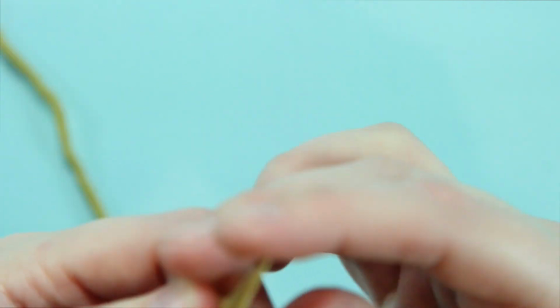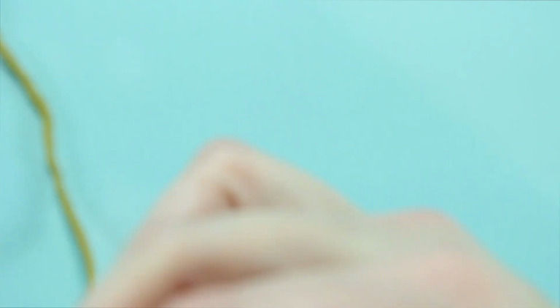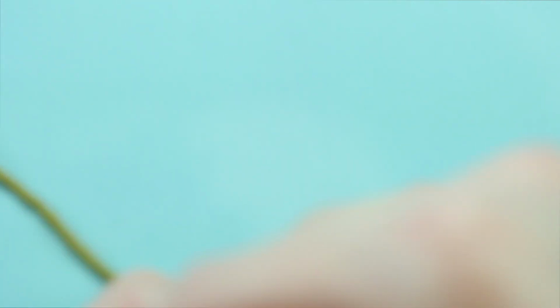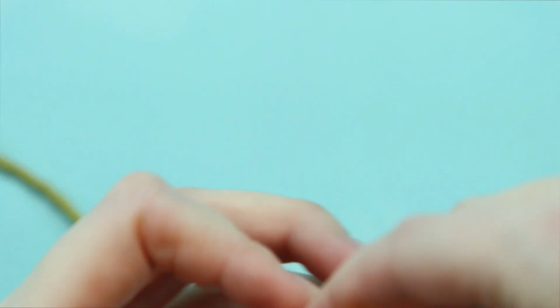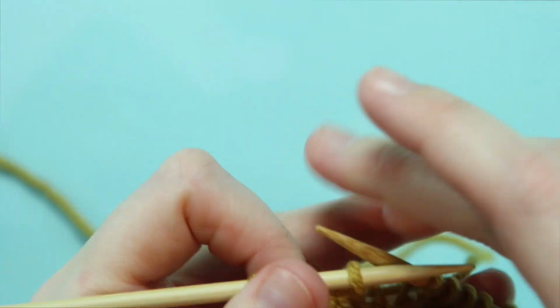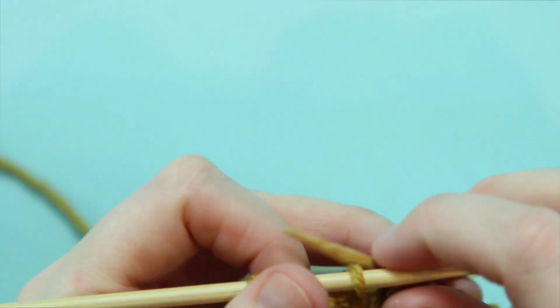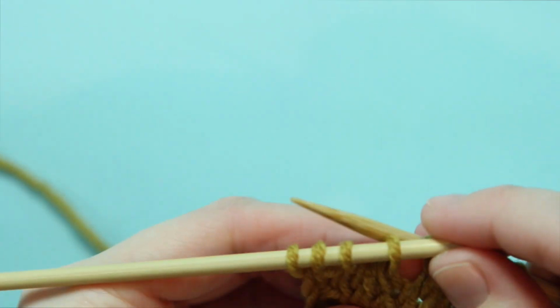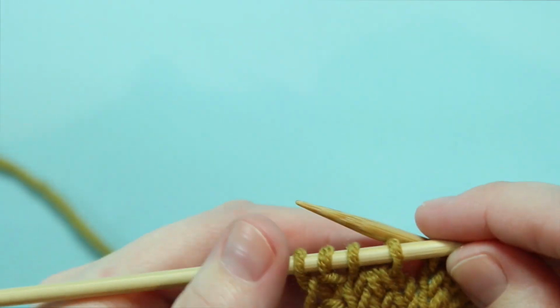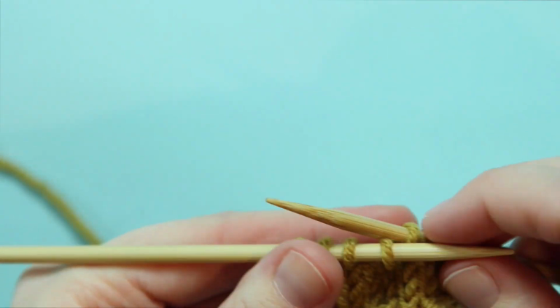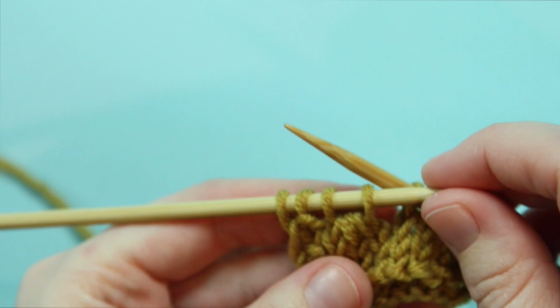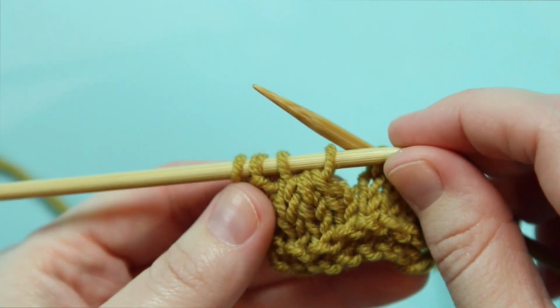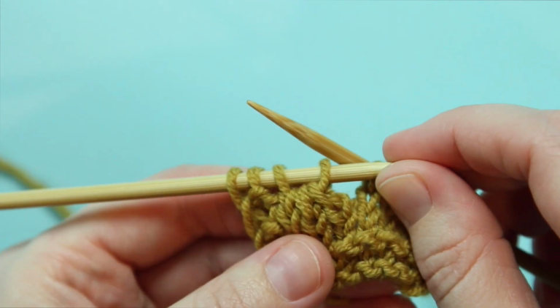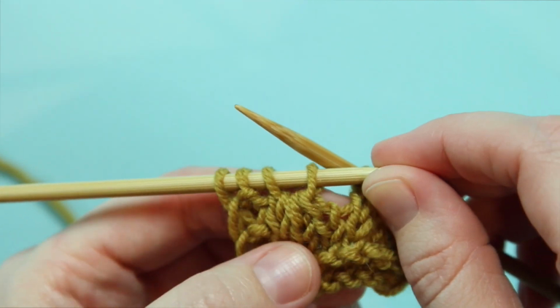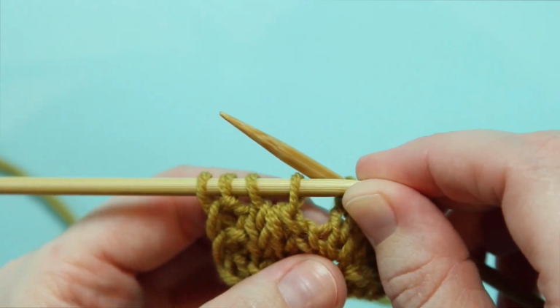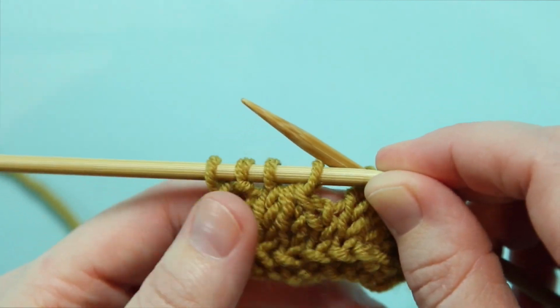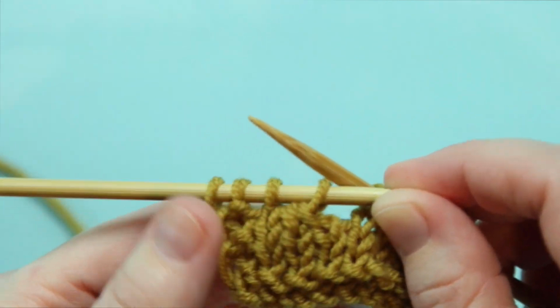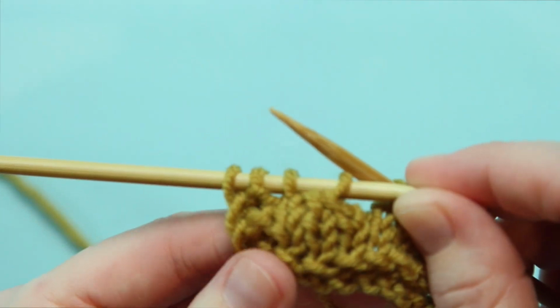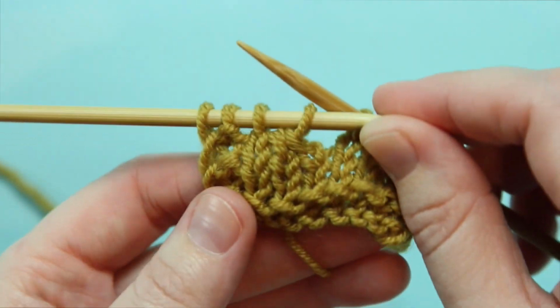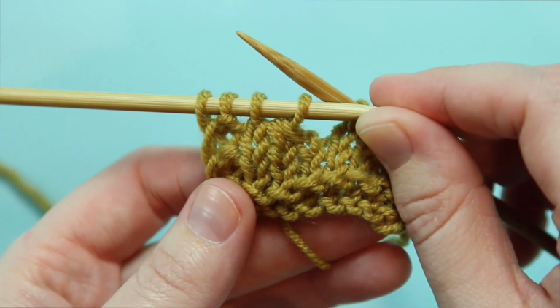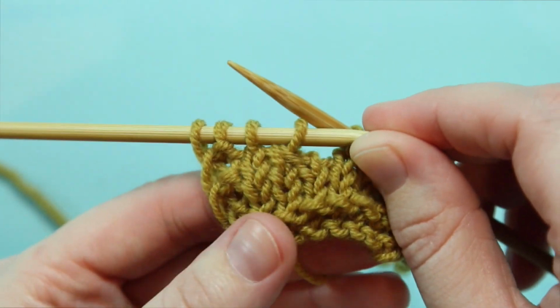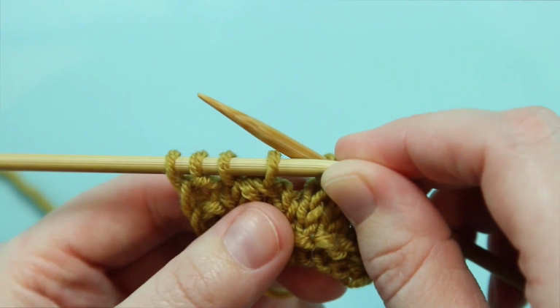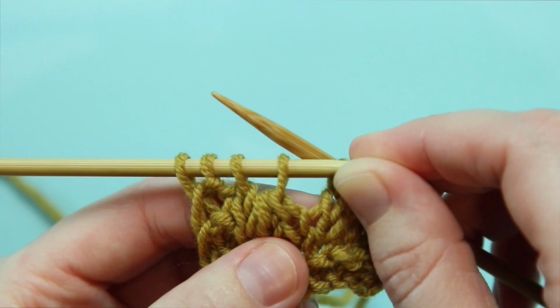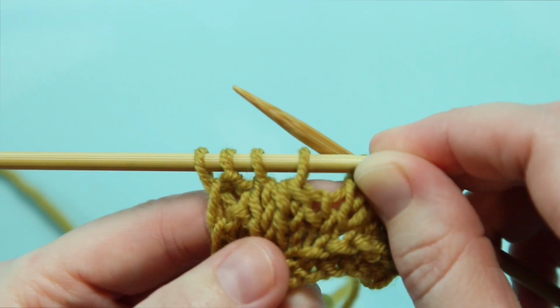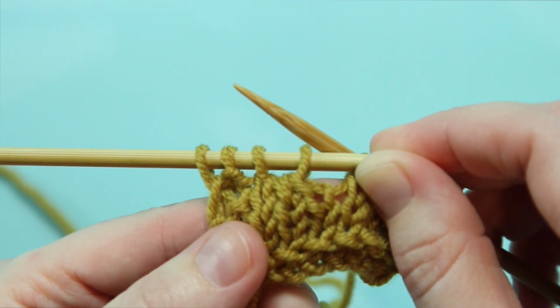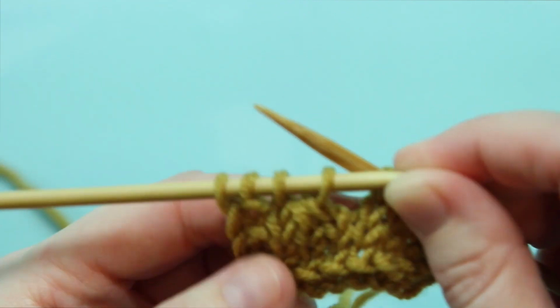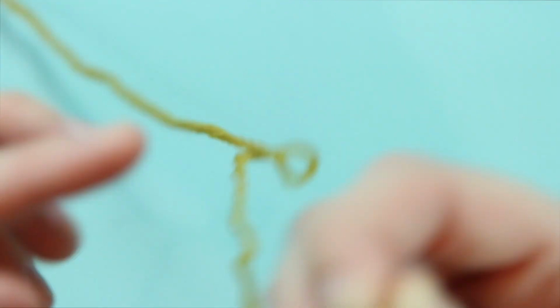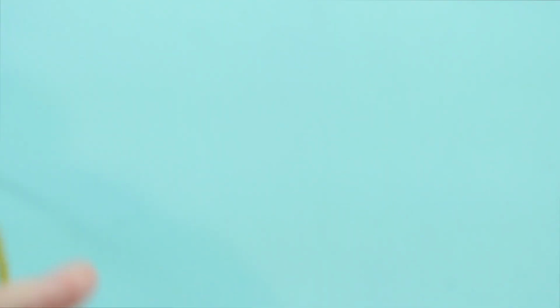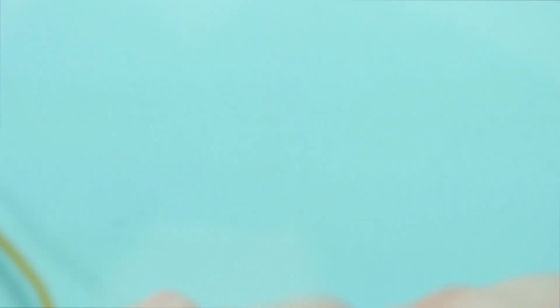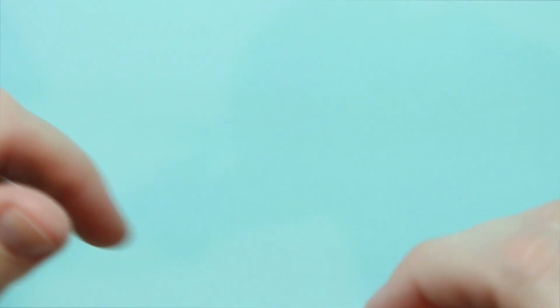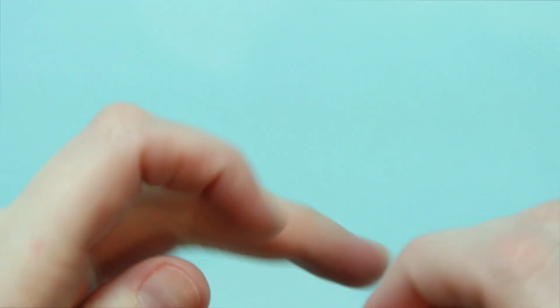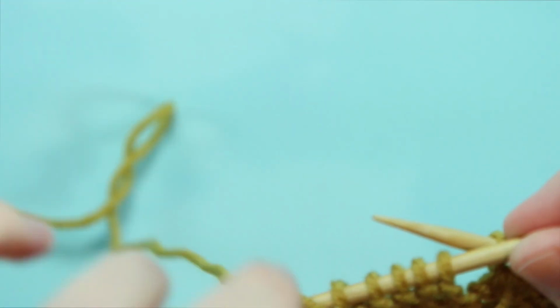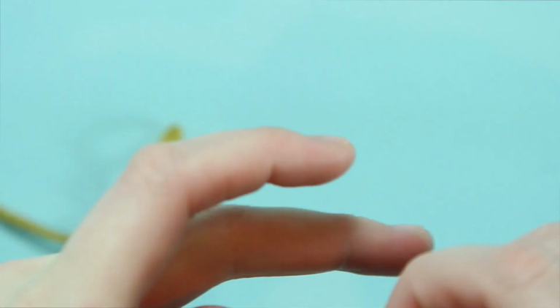Looking at the right side of our work you can see that this is, when you're on the right side, a left leaning decrease right there. So let's show you this again a little more slowly like promised.